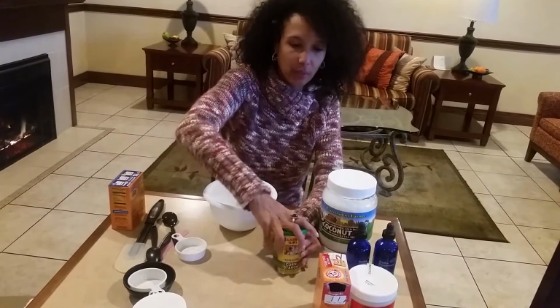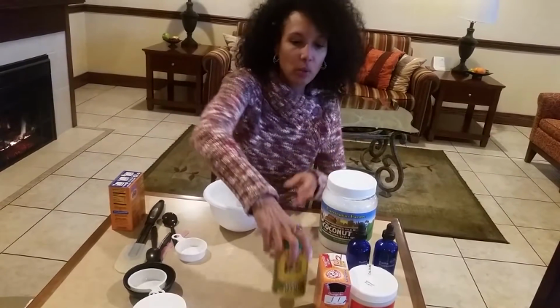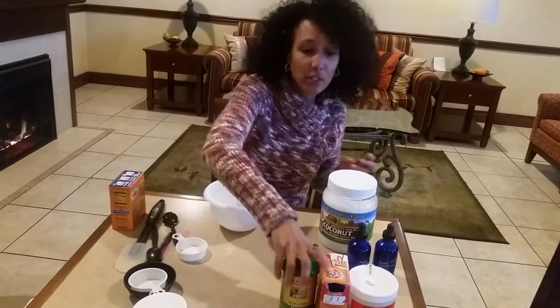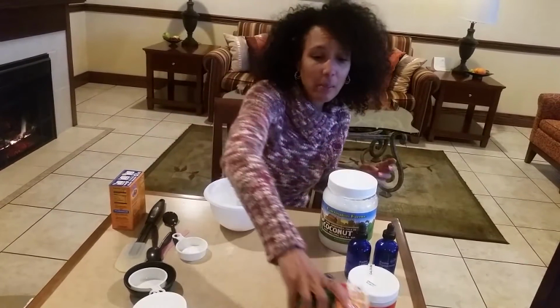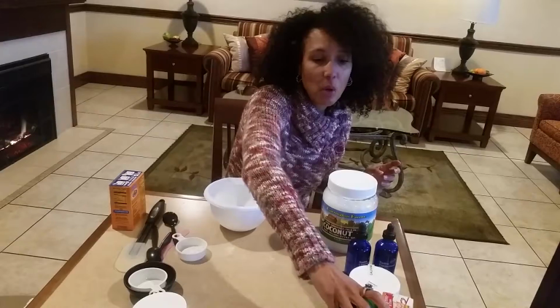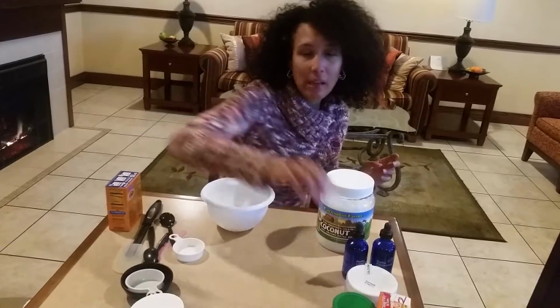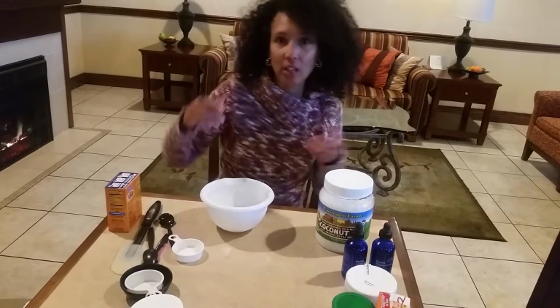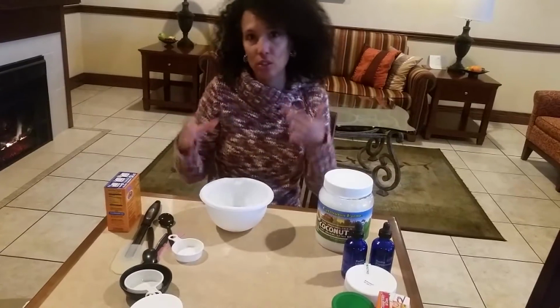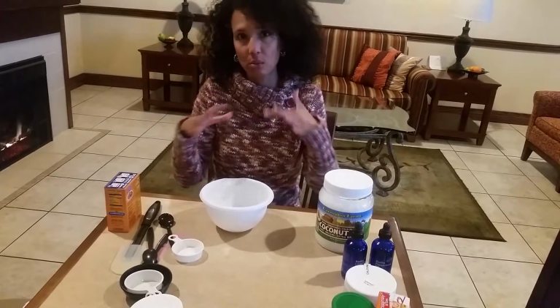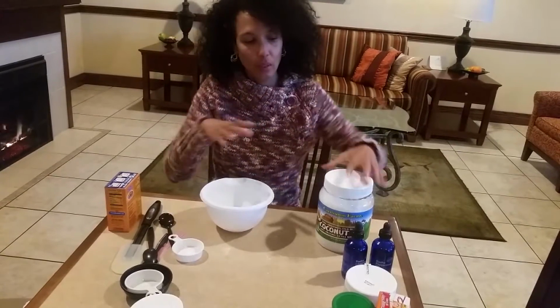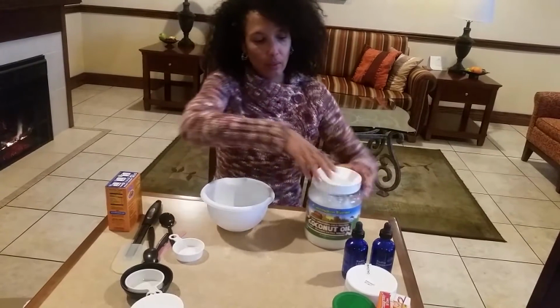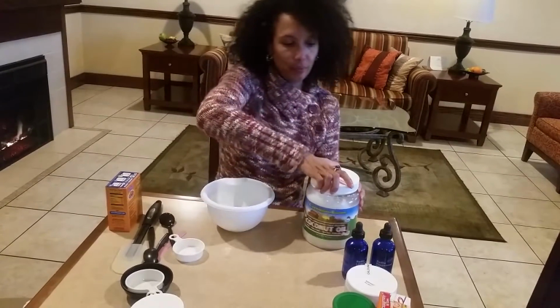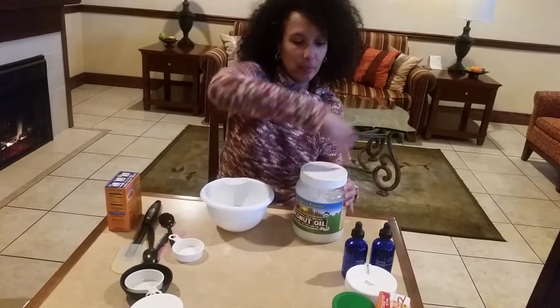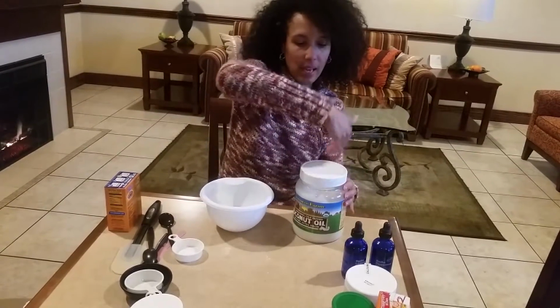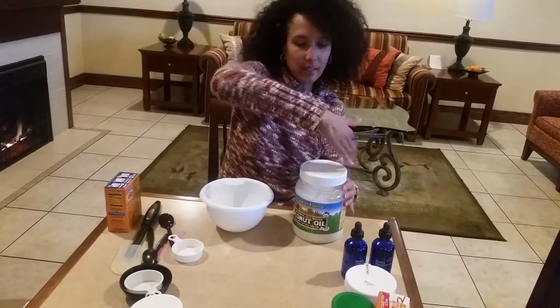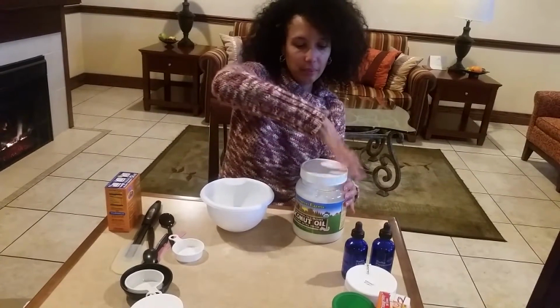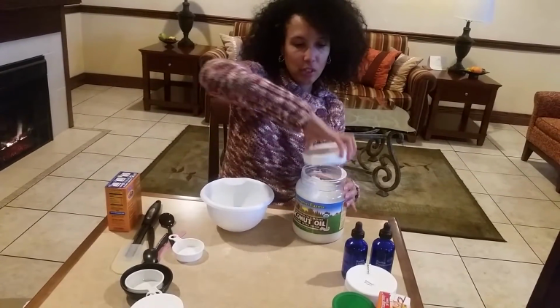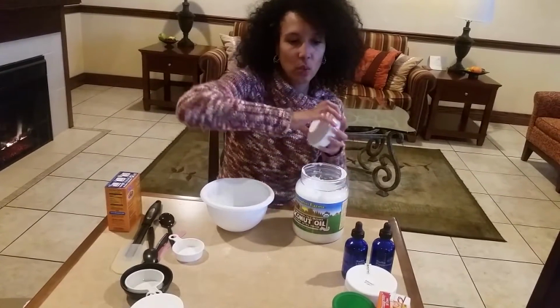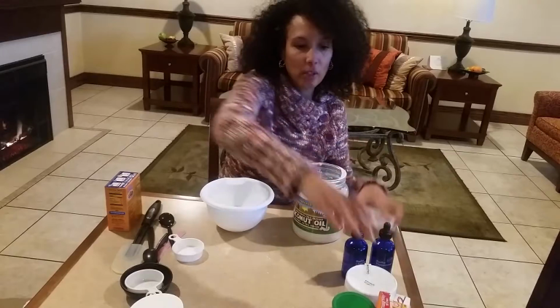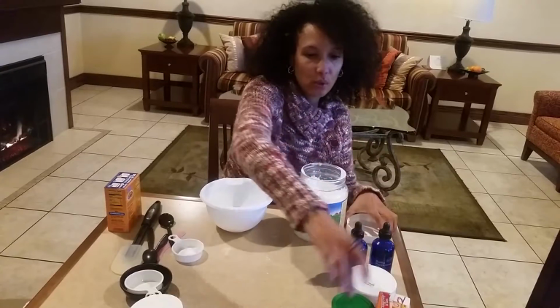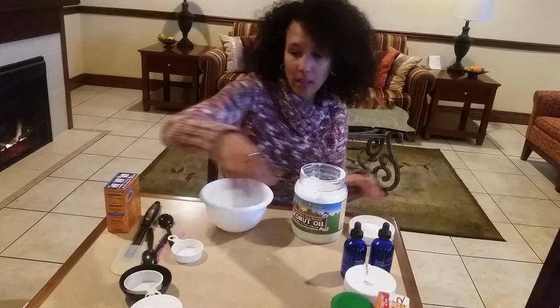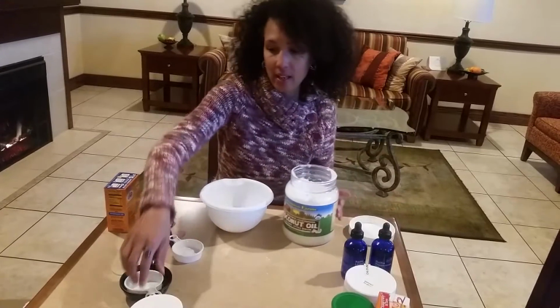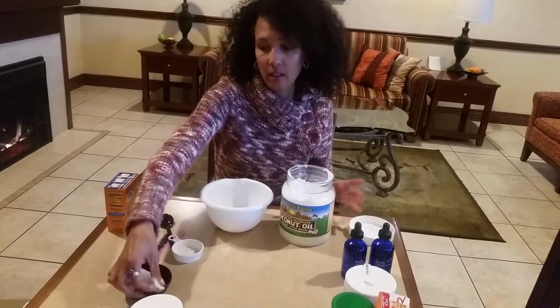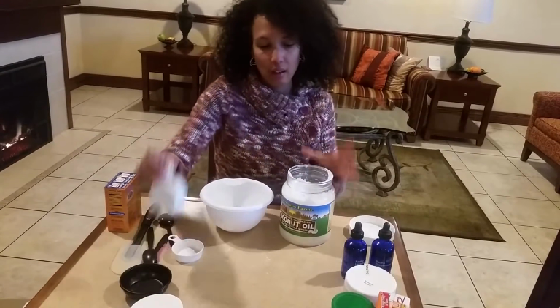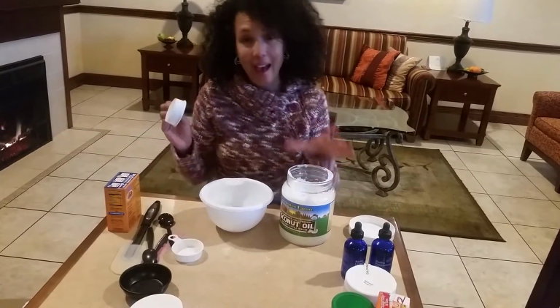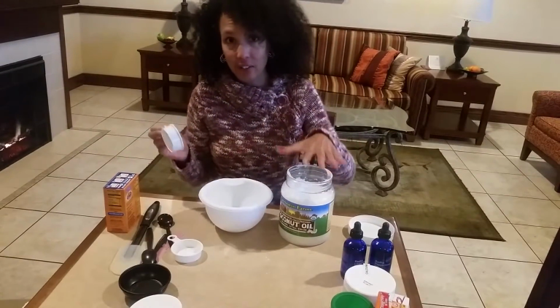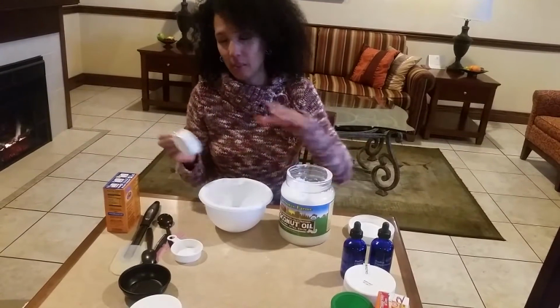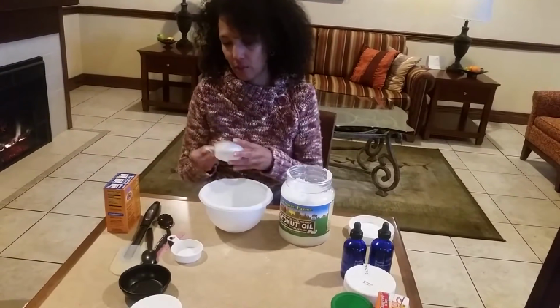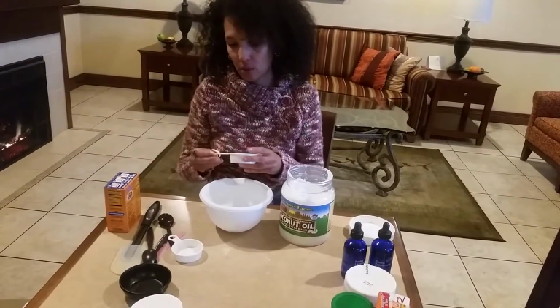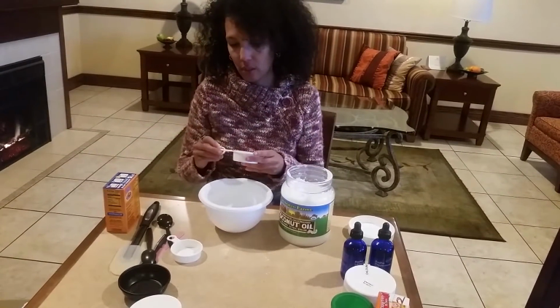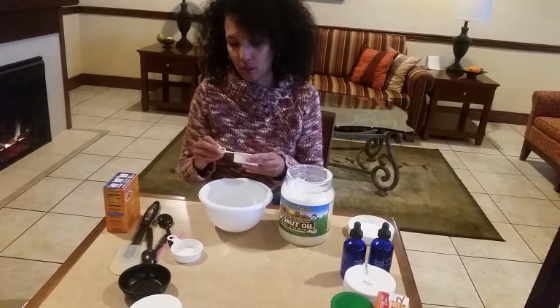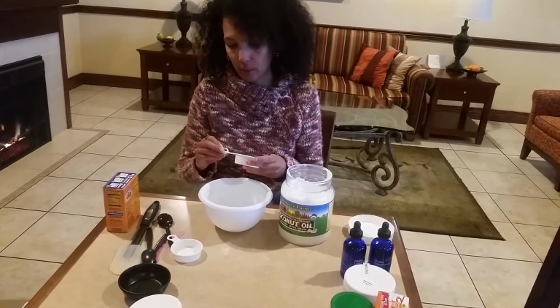Equal parts — if you want to make a smaller amount, you can, just do less, but keep equal parts of those two. And then add a half a cup of your coconut oil.